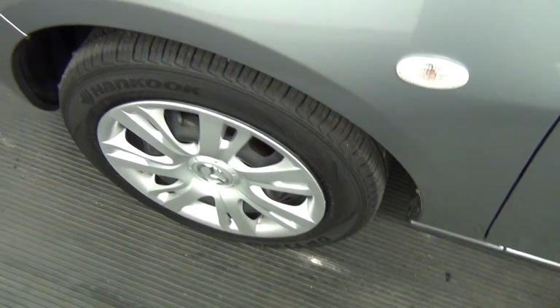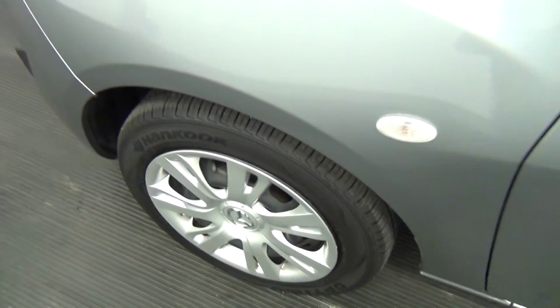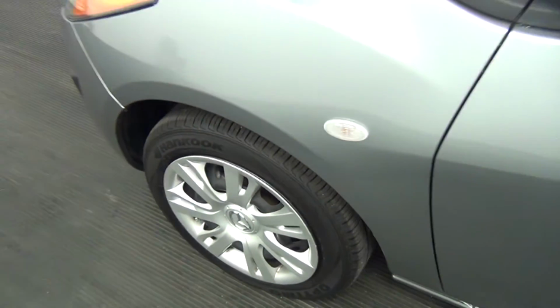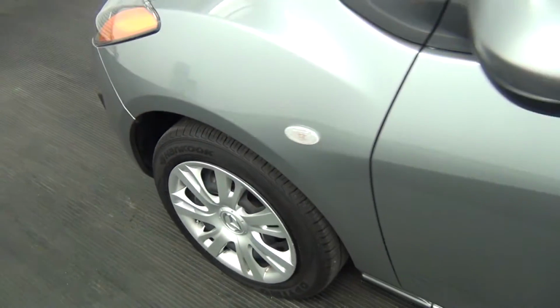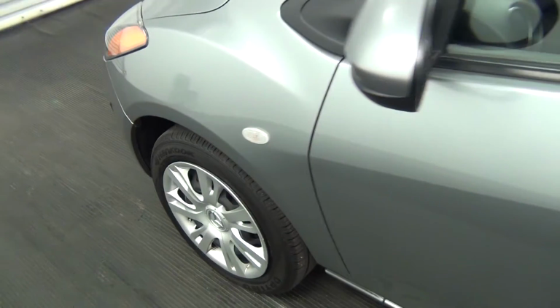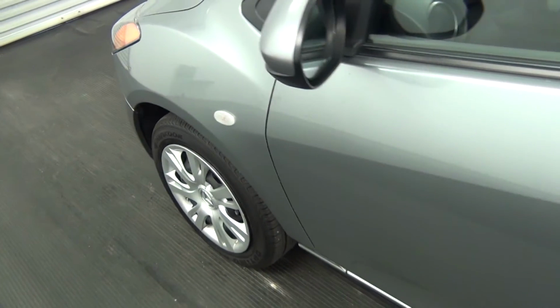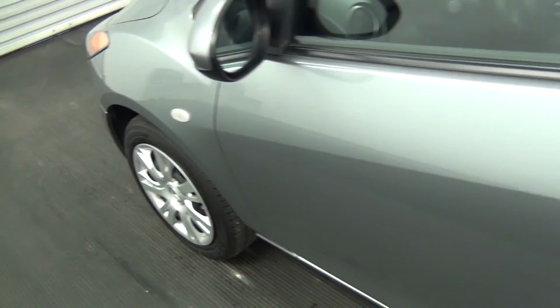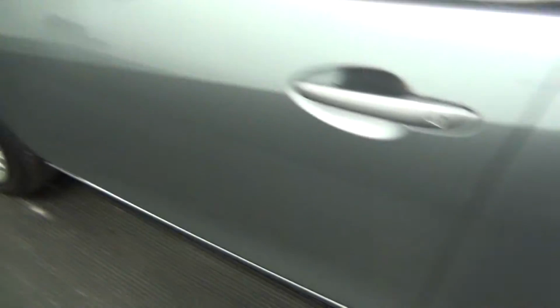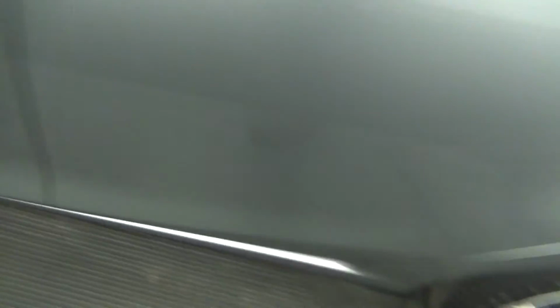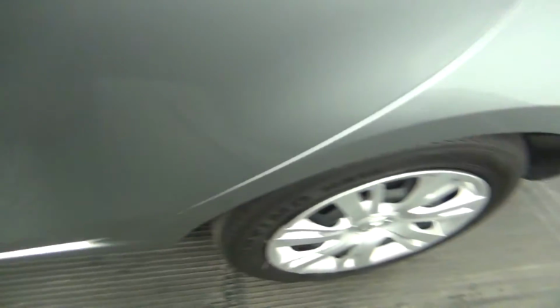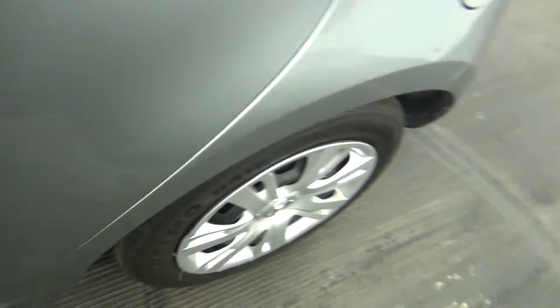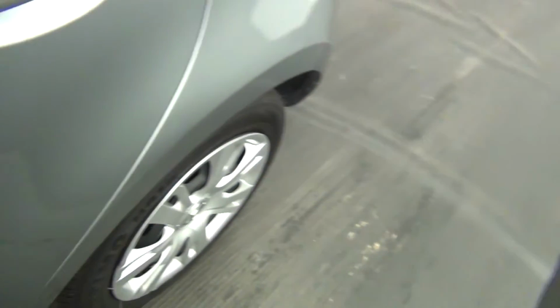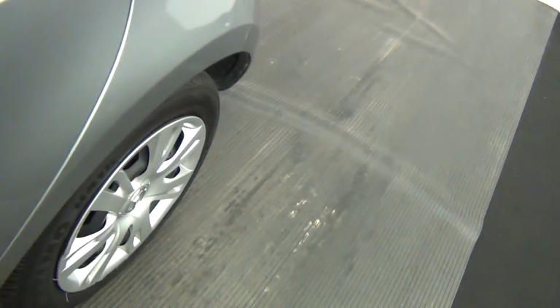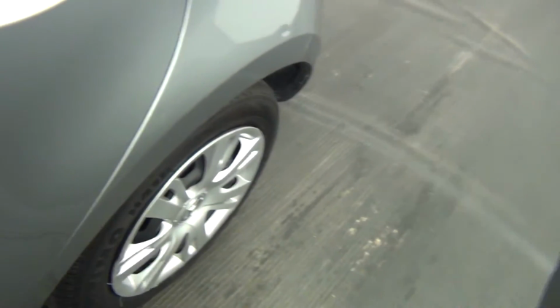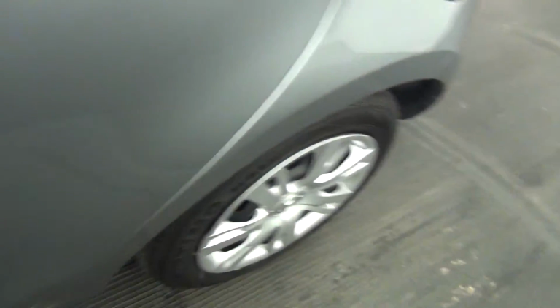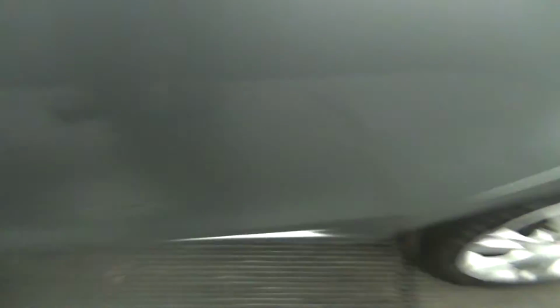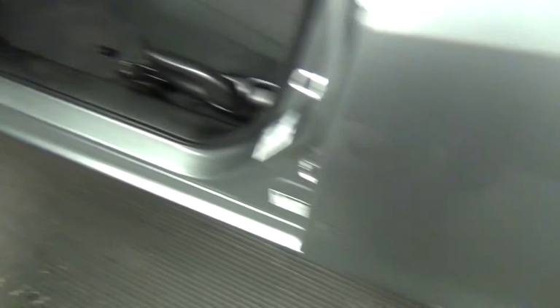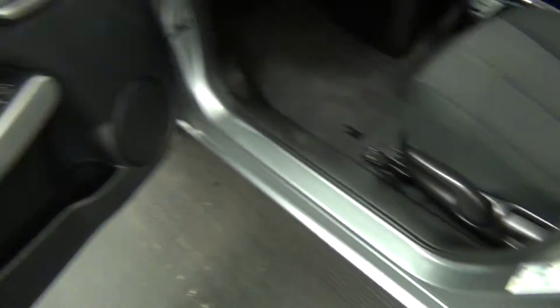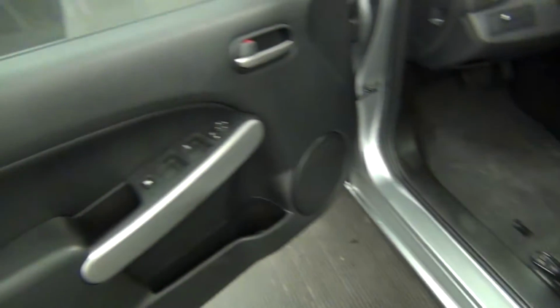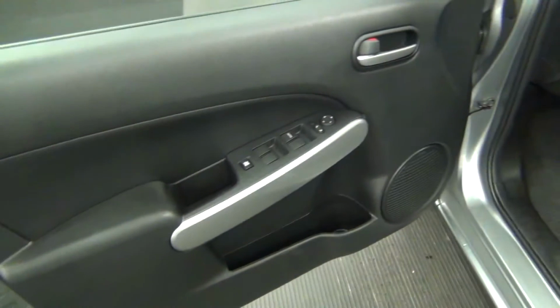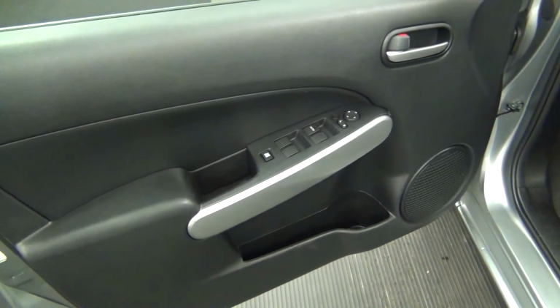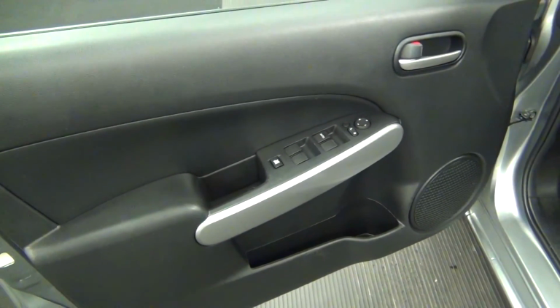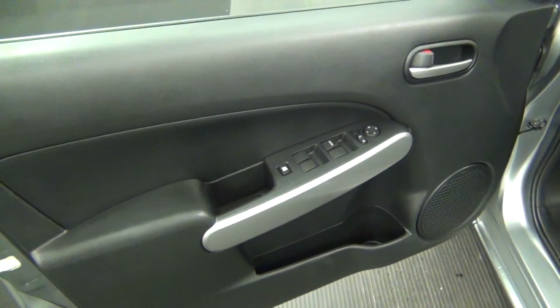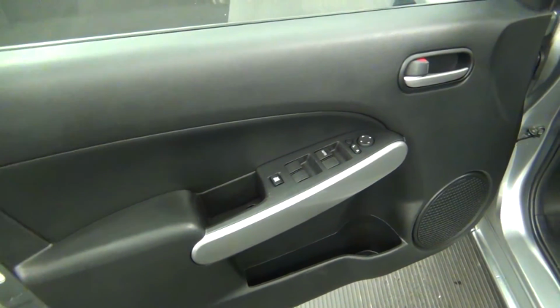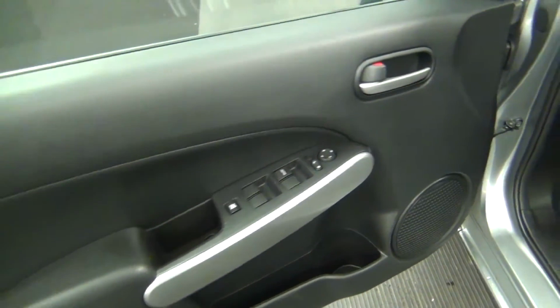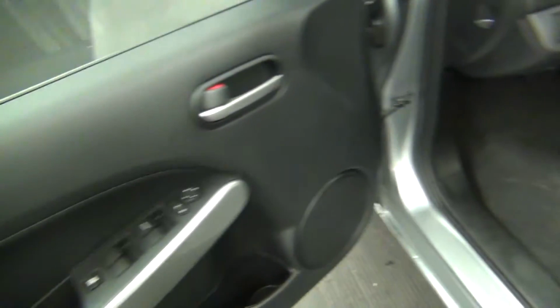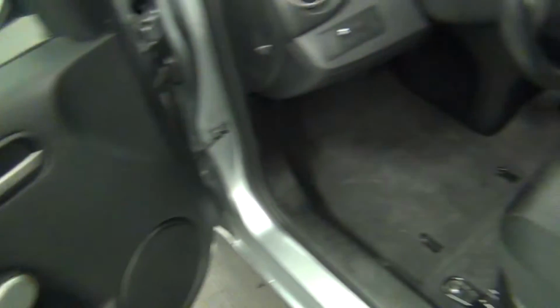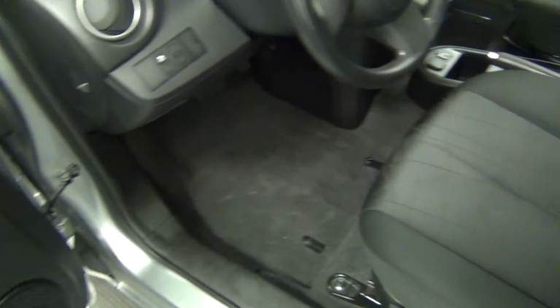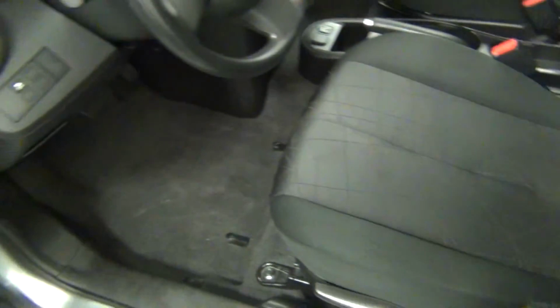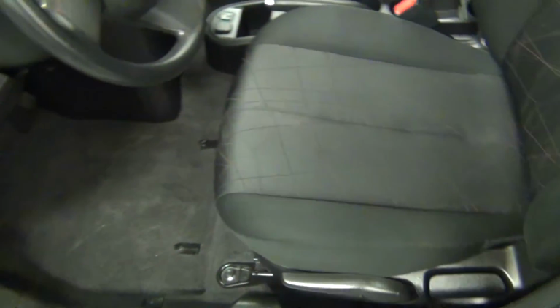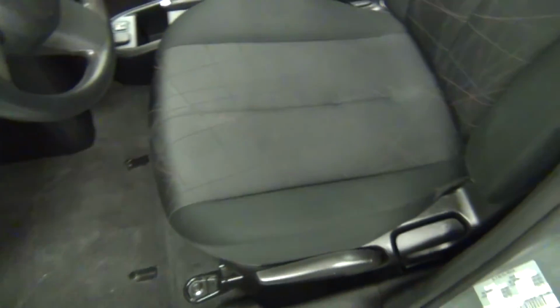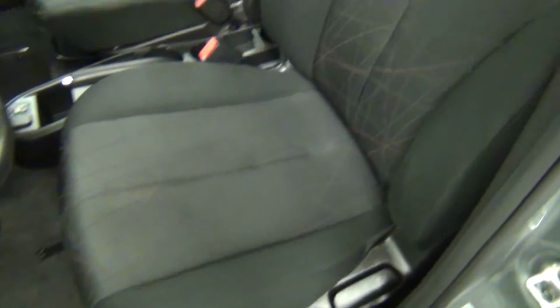Let's take a look on the inside. We have fabric interior.